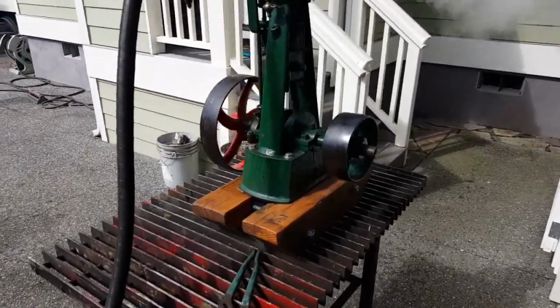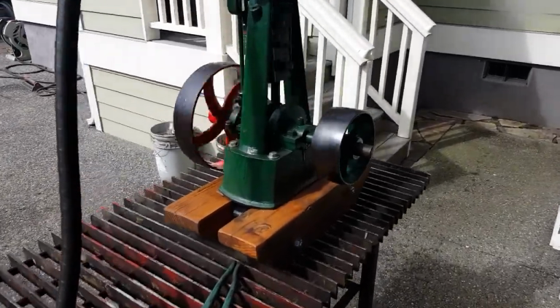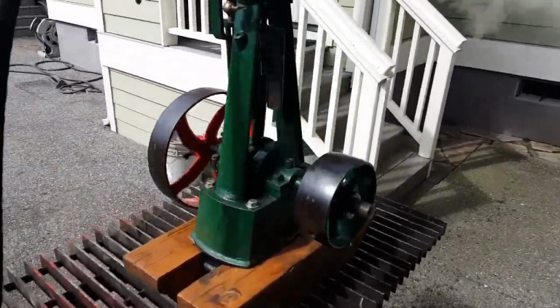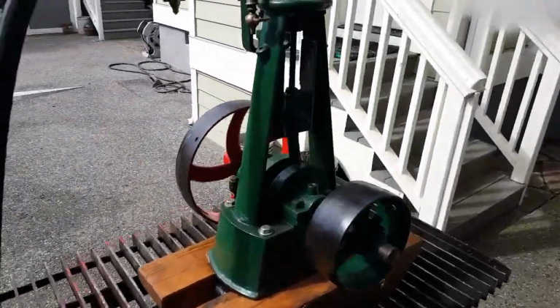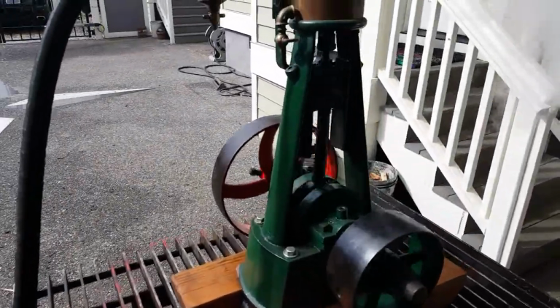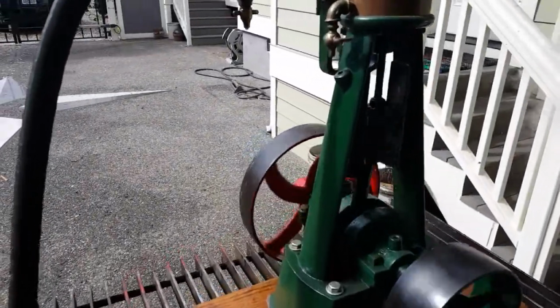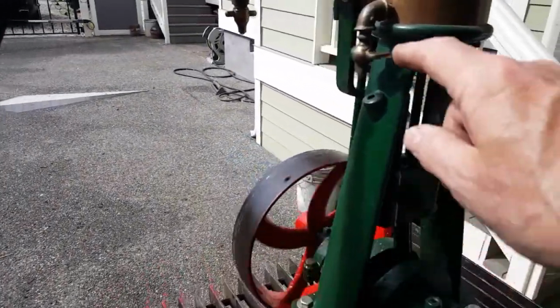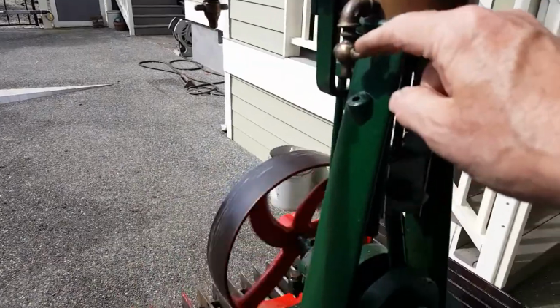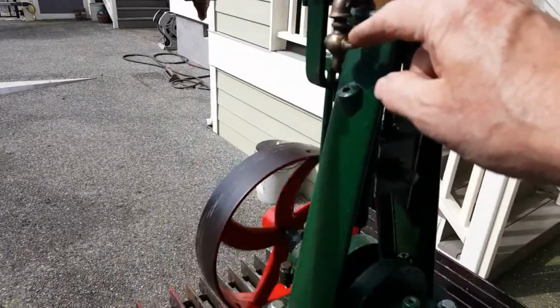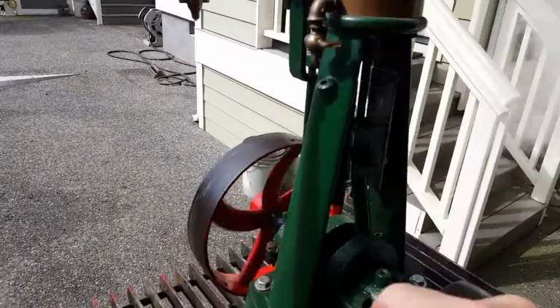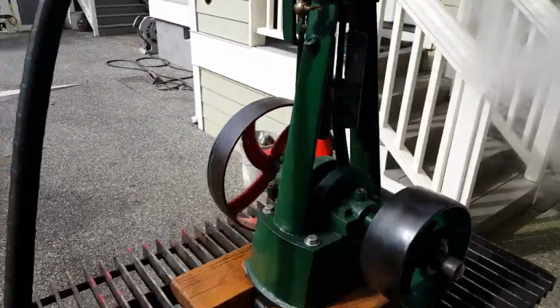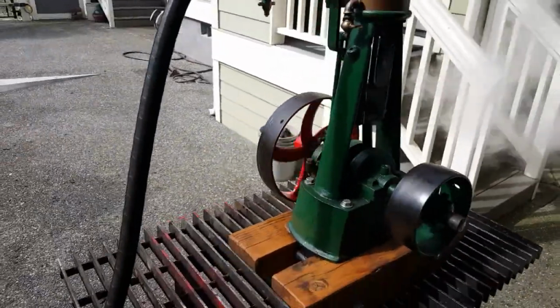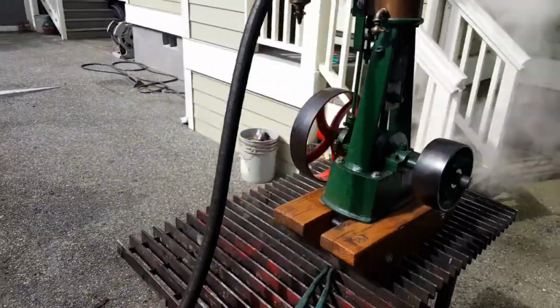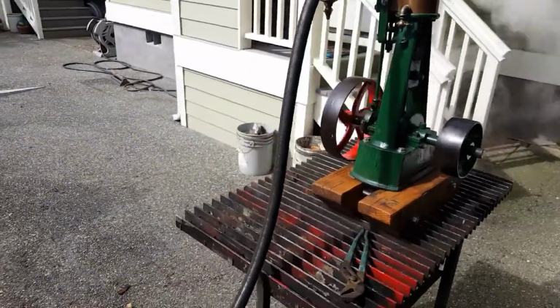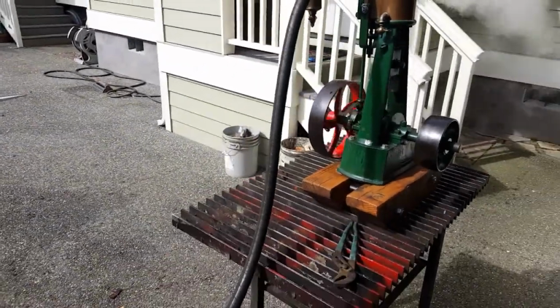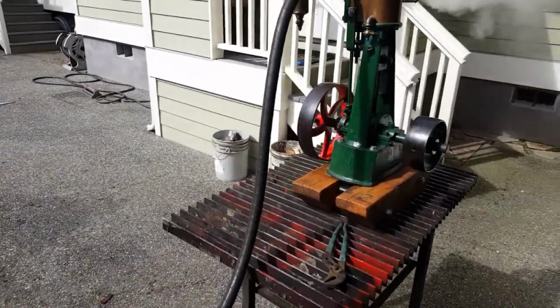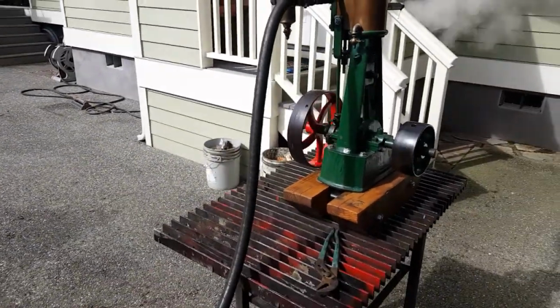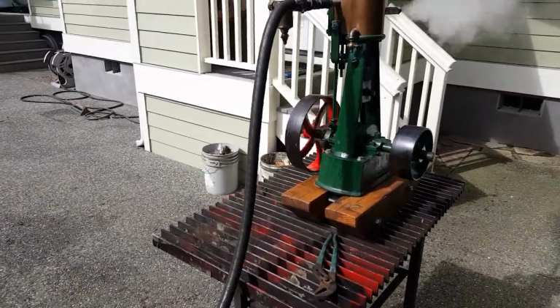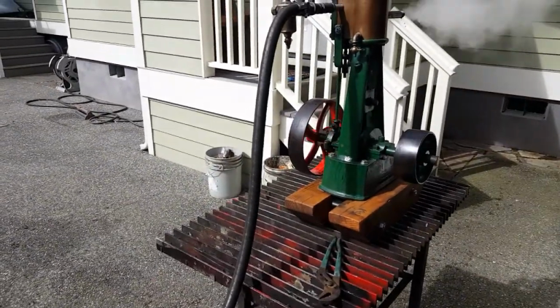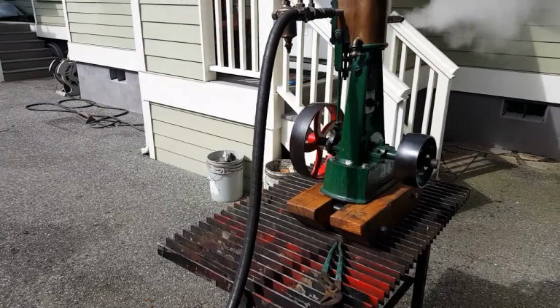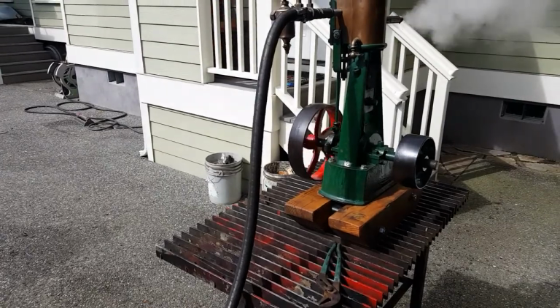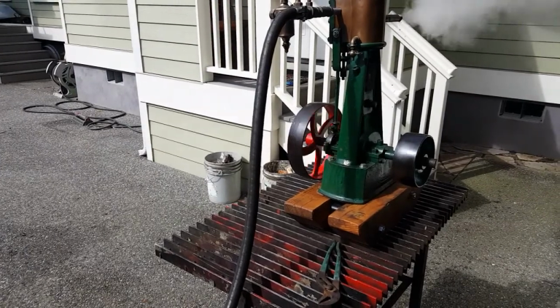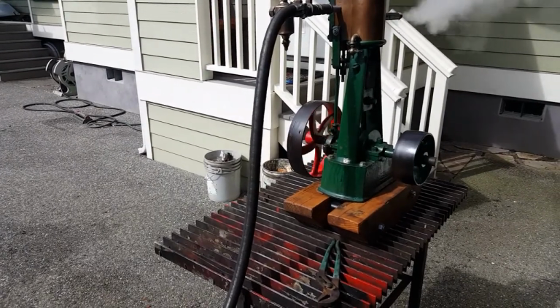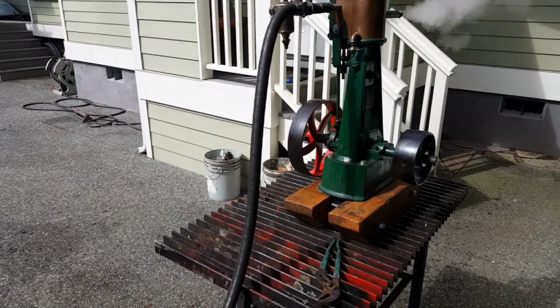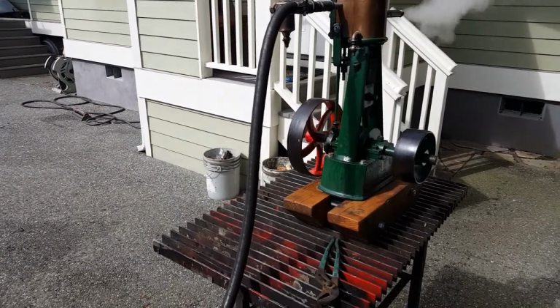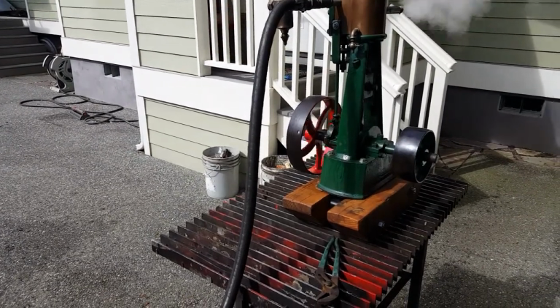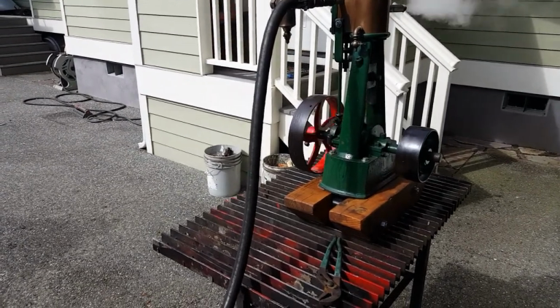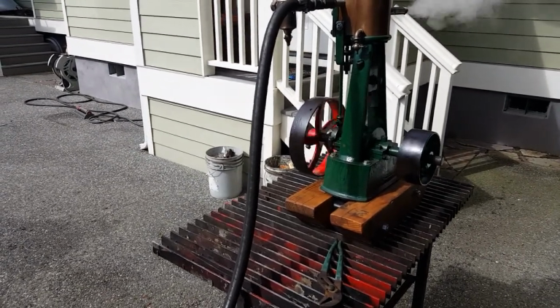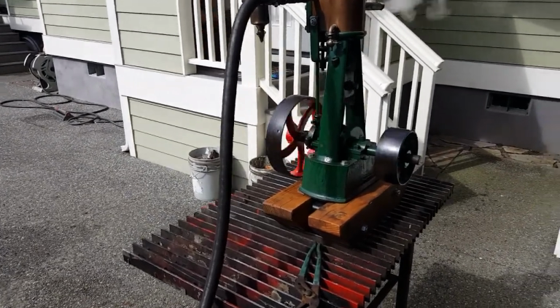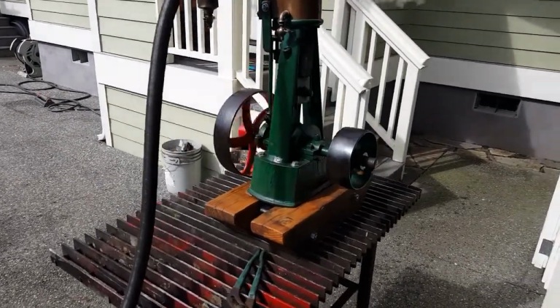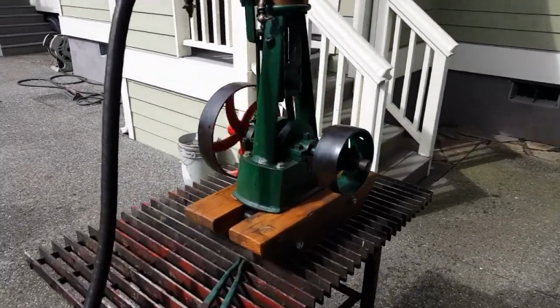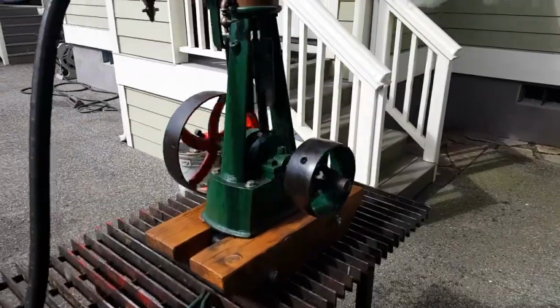Really nice, sweet running engine. The load-down valve is right there. It is reversing, so it could go in a boat.